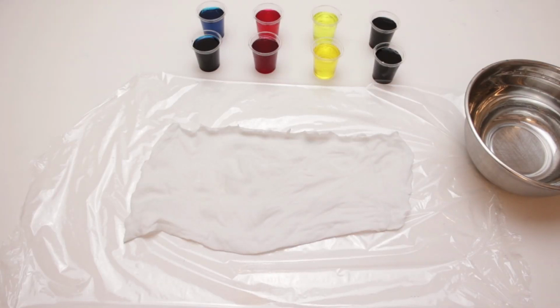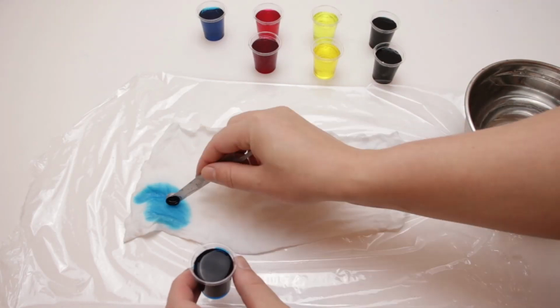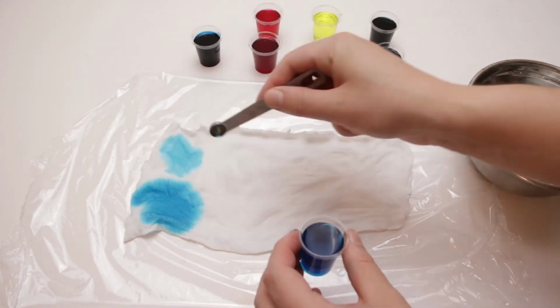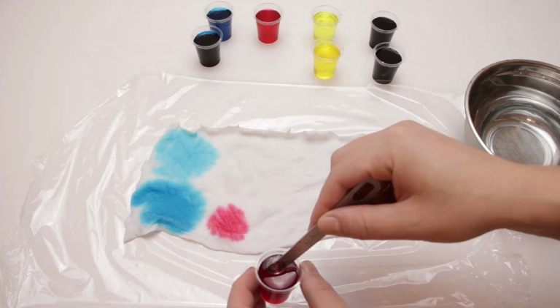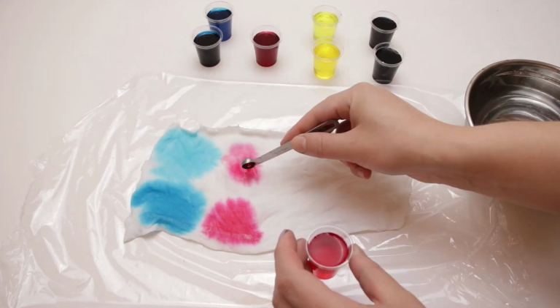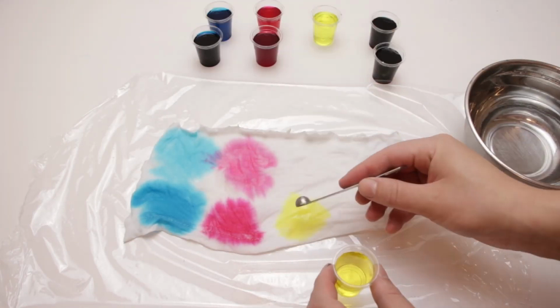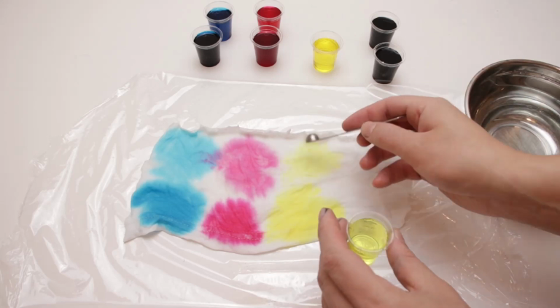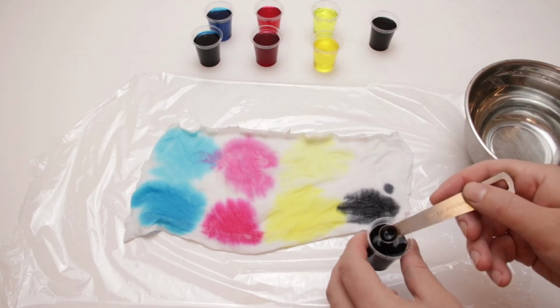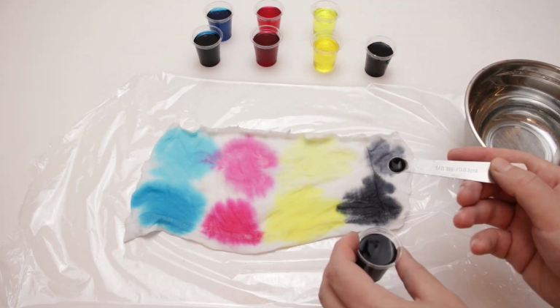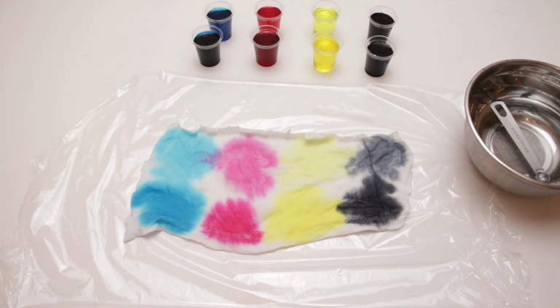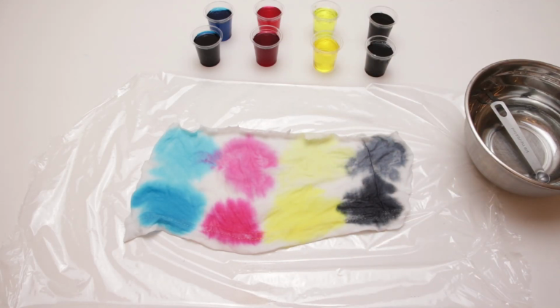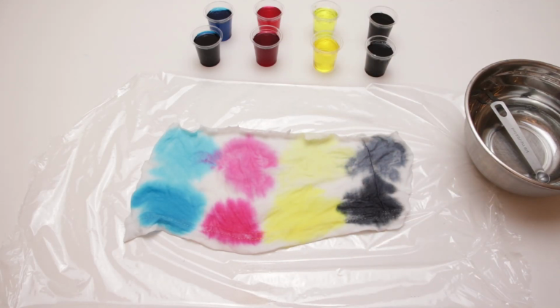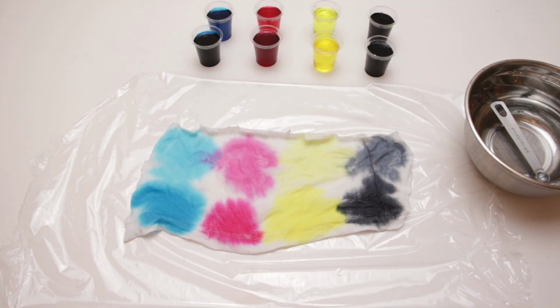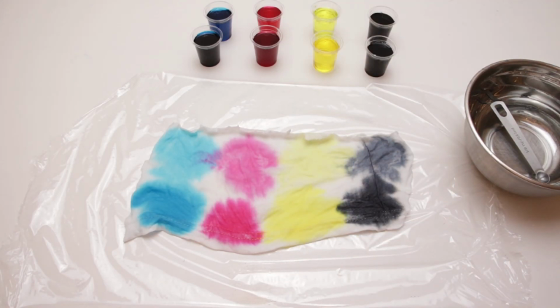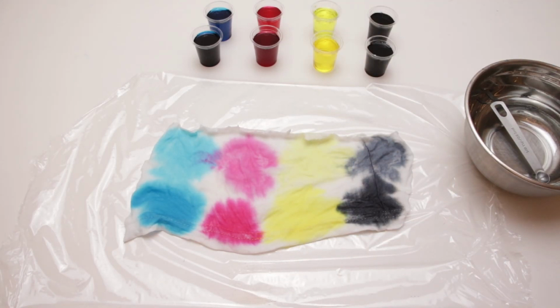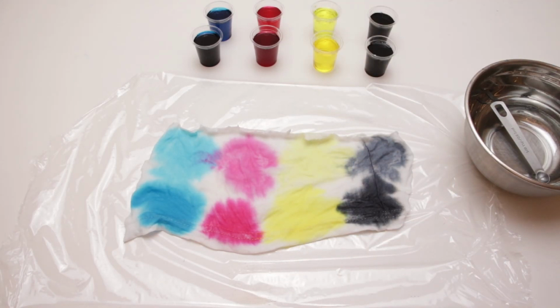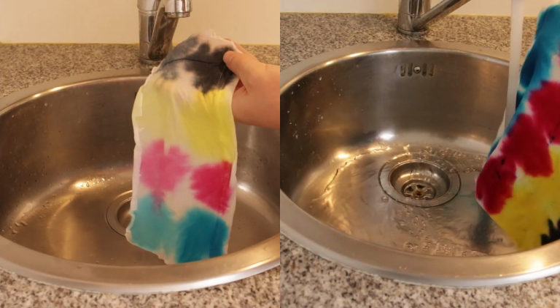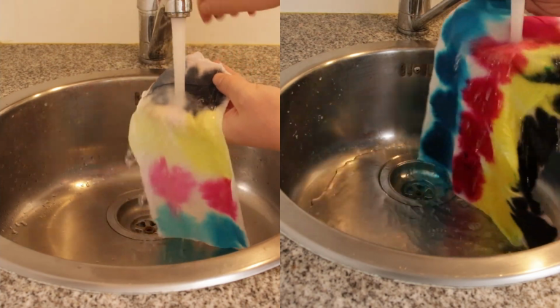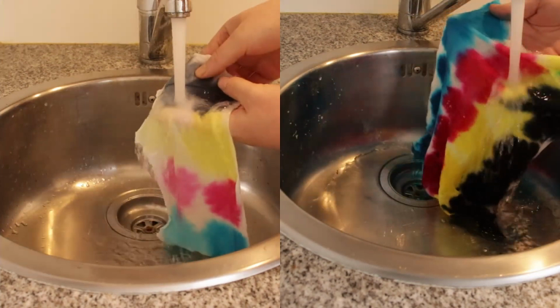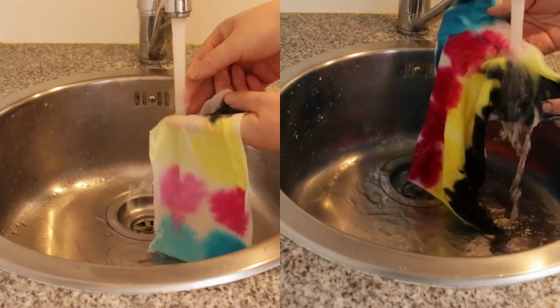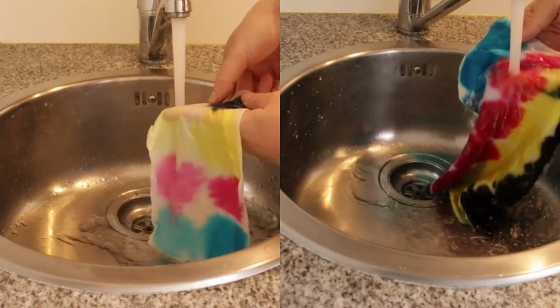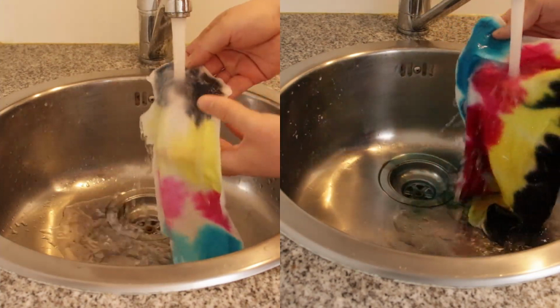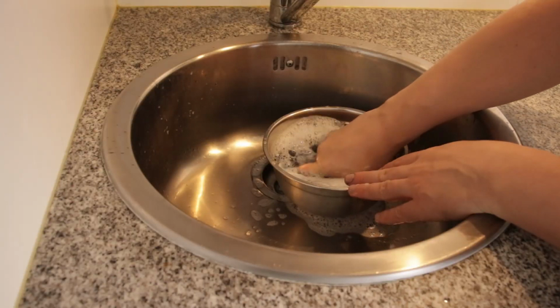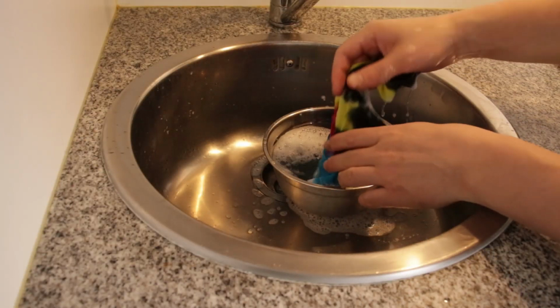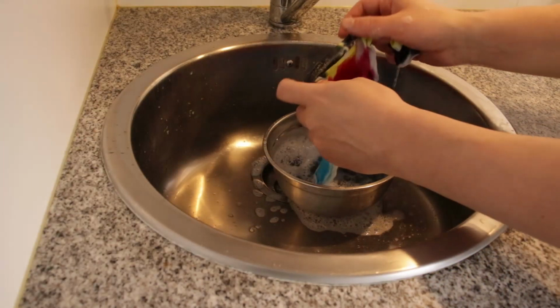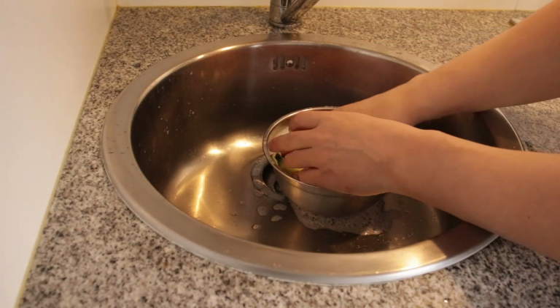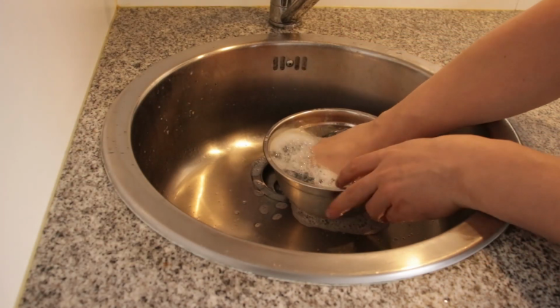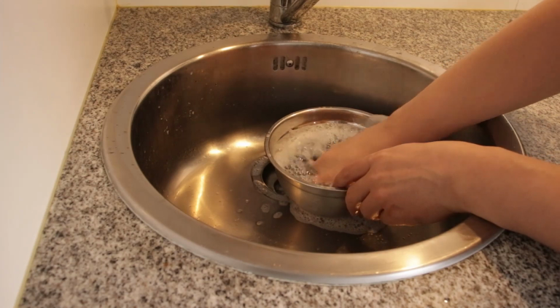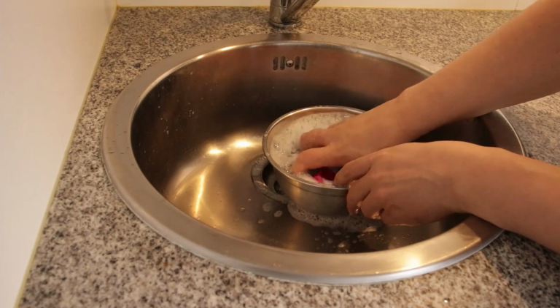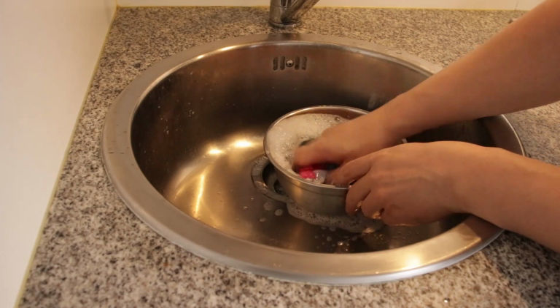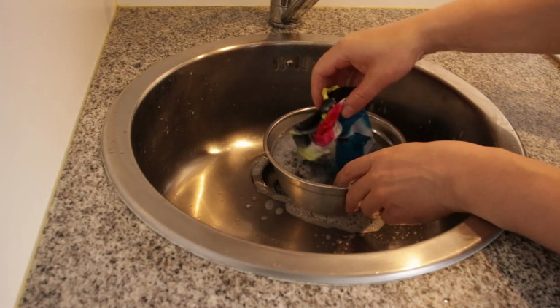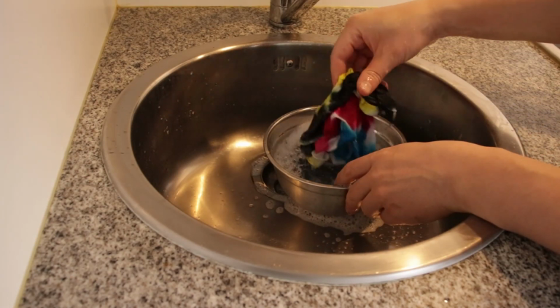I applied the new dyes to another piece of fabric, then wrapped everything in the plastic foil and let it sit for 30 hours. Then I rinsed the fabric under cold water, handwashed it in hot water and detergent for 10 minutes, and let it dry on the radiator.